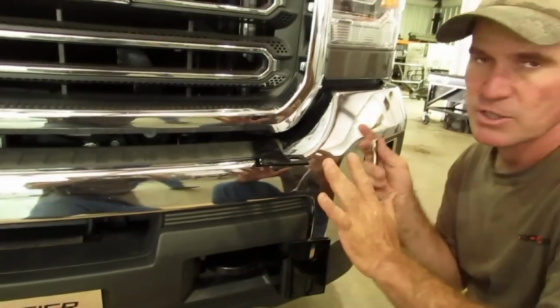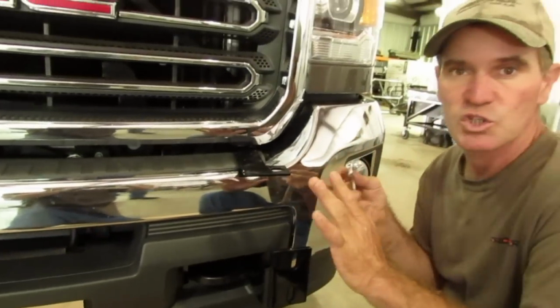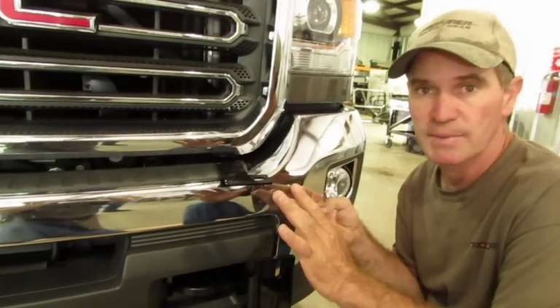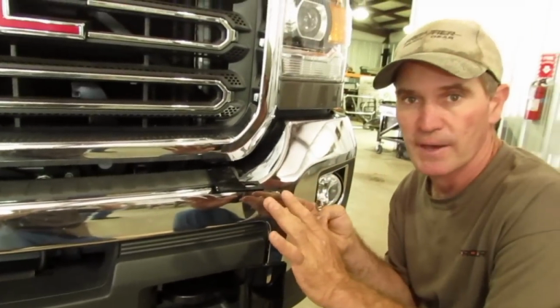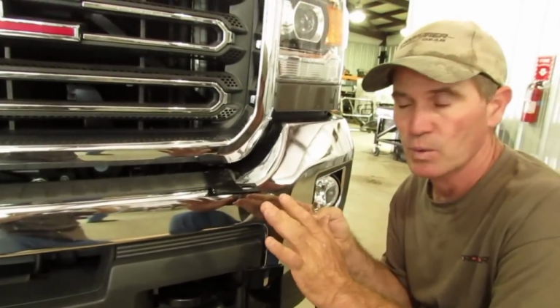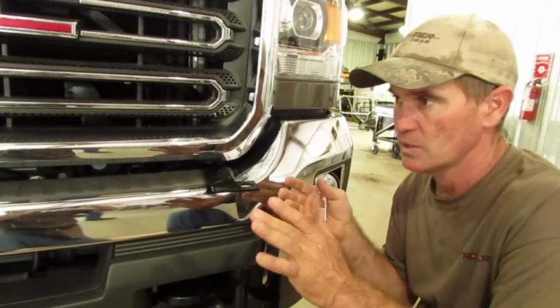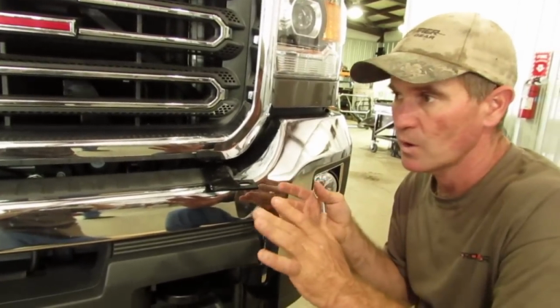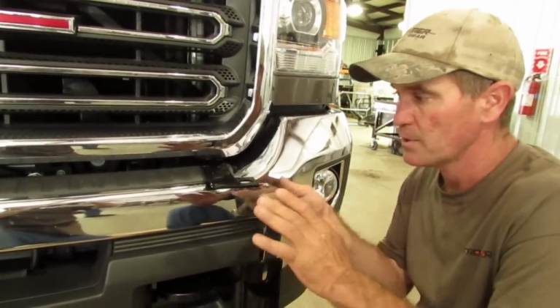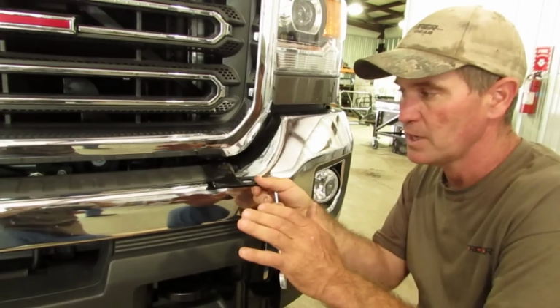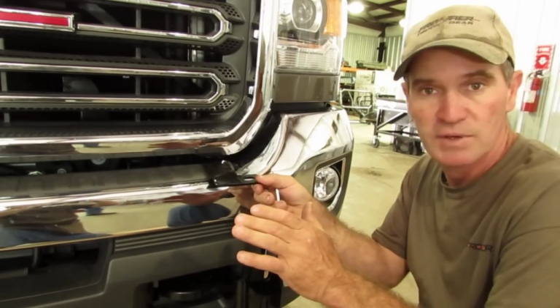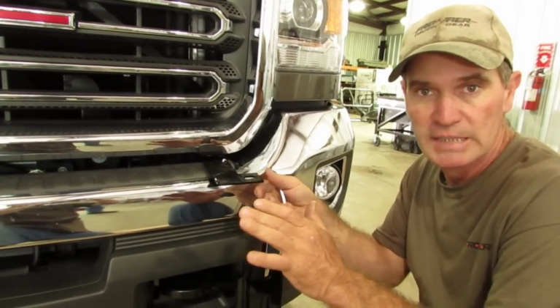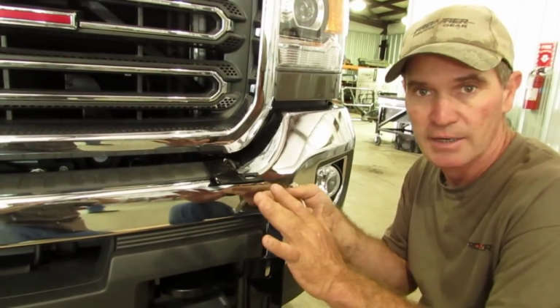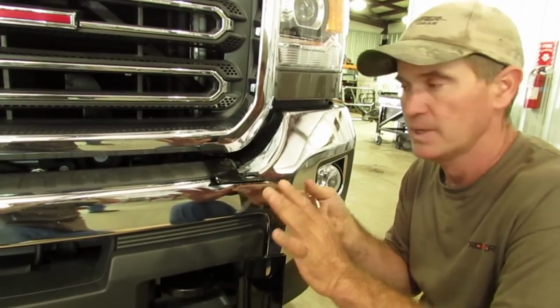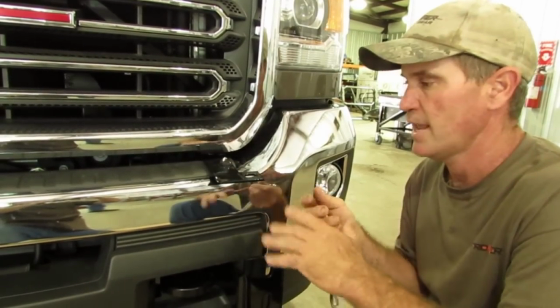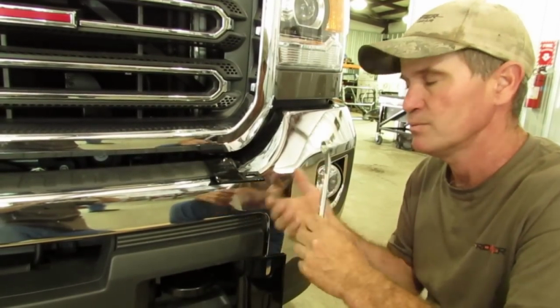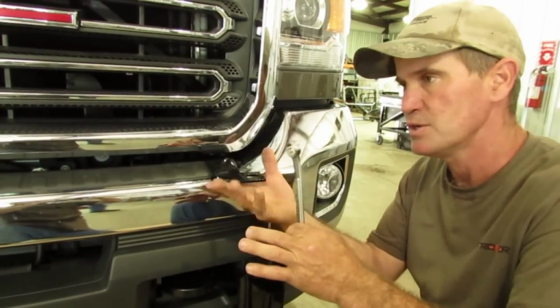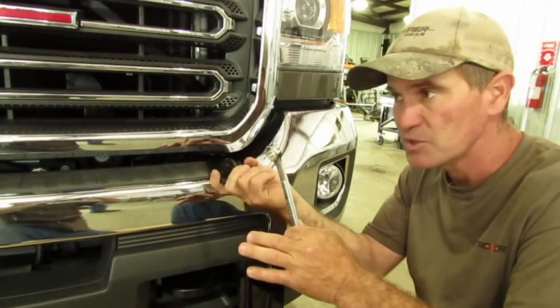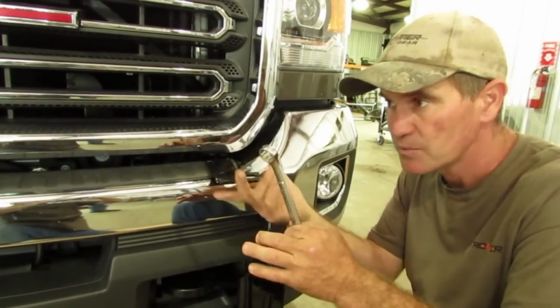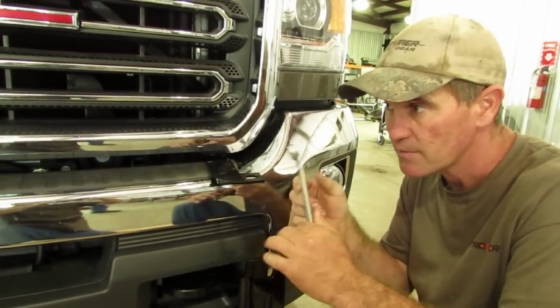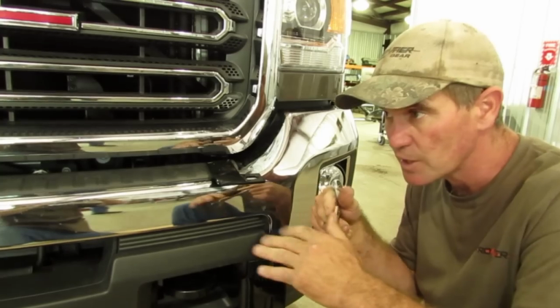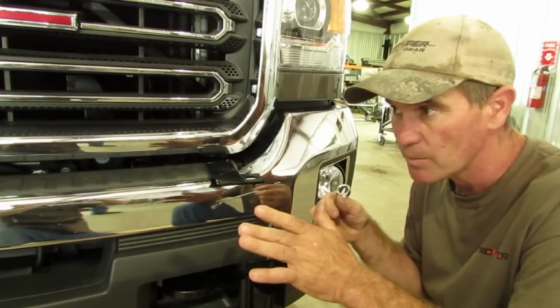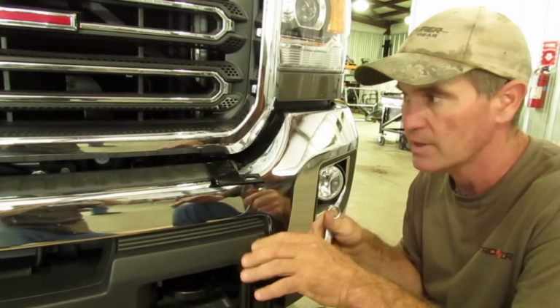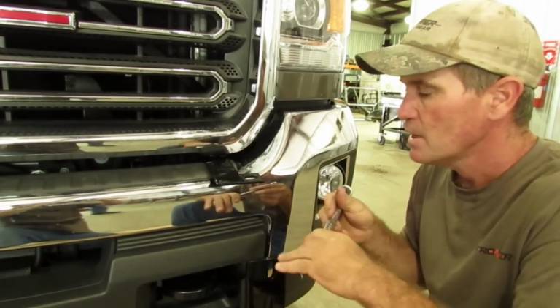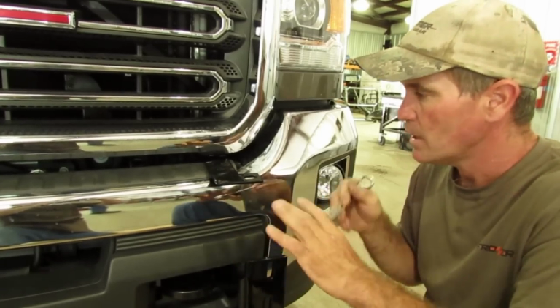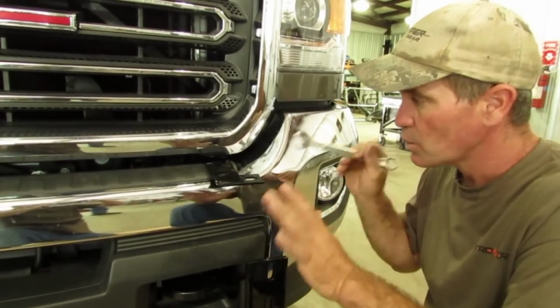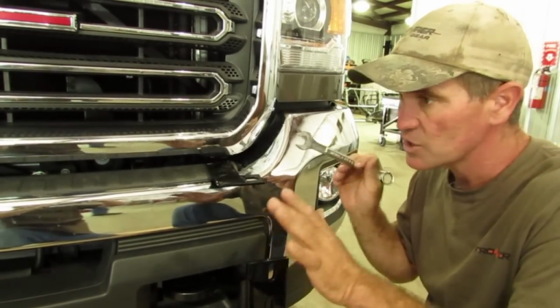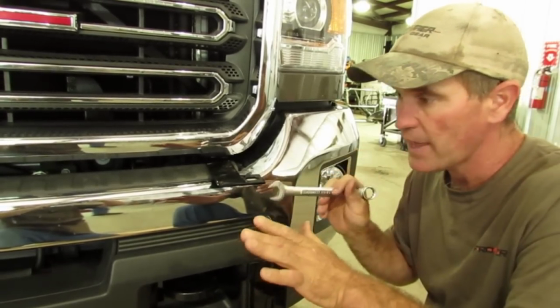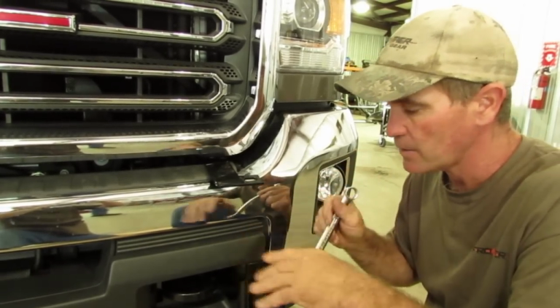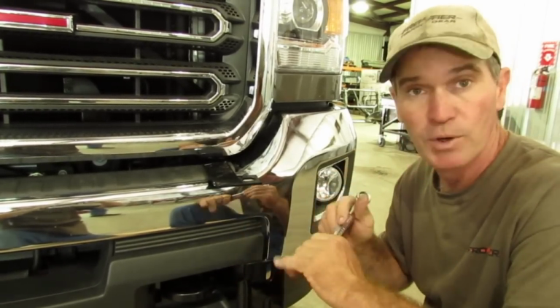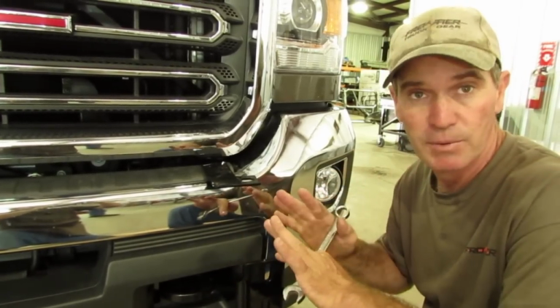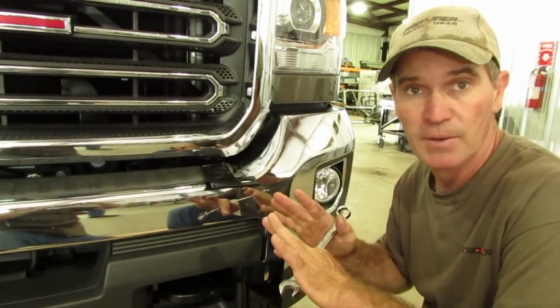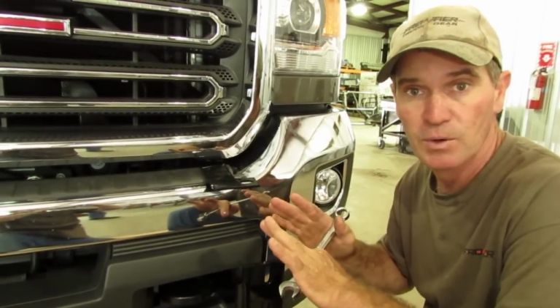You may just want to snug them down at first. That way, once the grill guard is up there, if you need to move it side to side a little bit, you can. But you can probably still move it even if you snug them a little bit heavy. We are going to go ahead and snug all that down and then we are going to be ready to mount the grill guard.